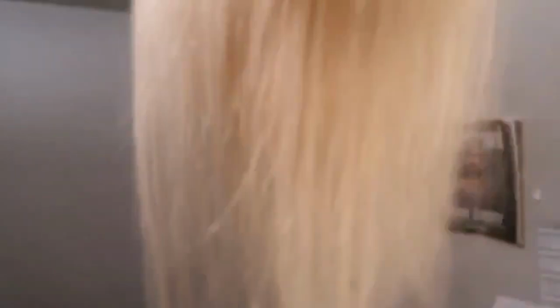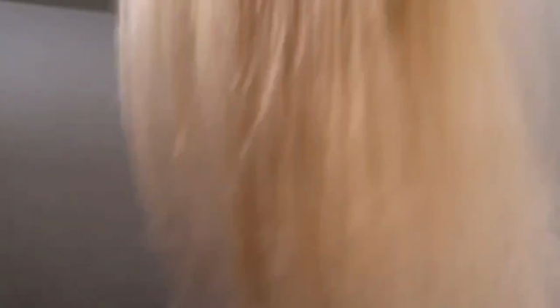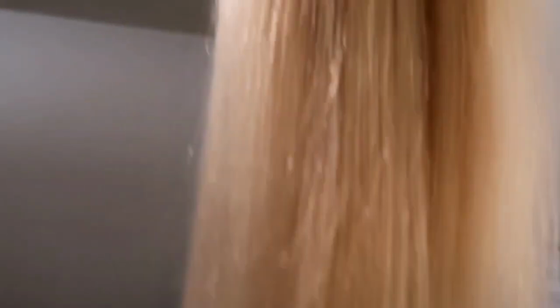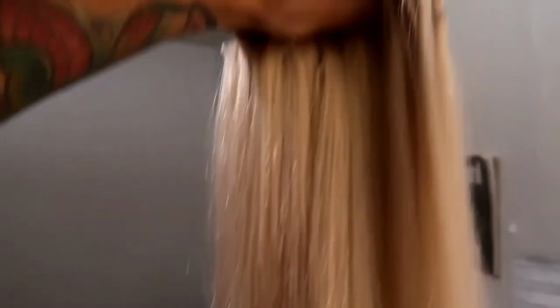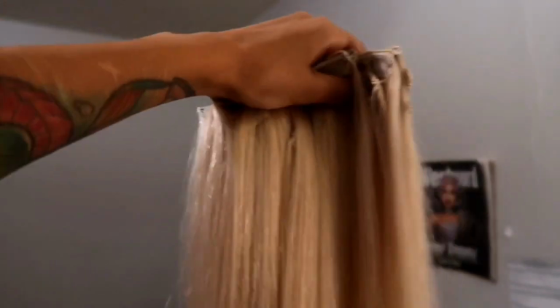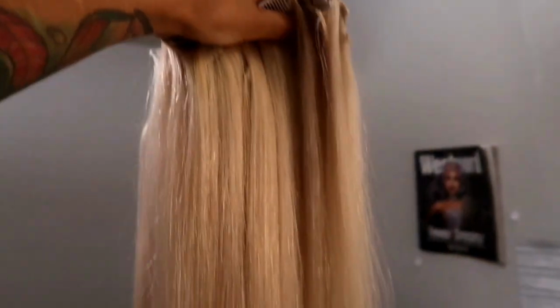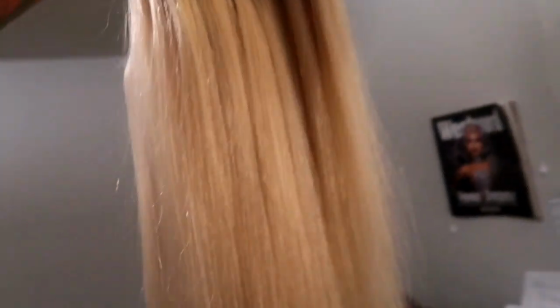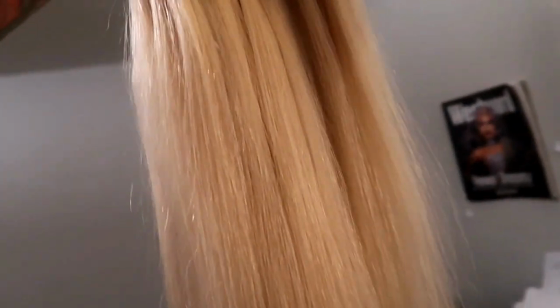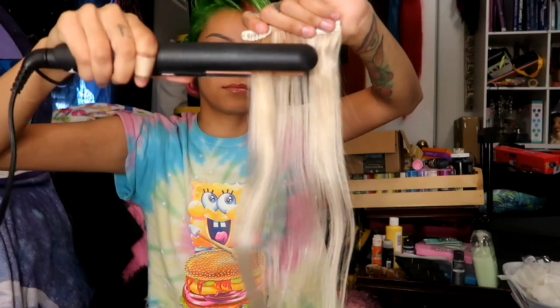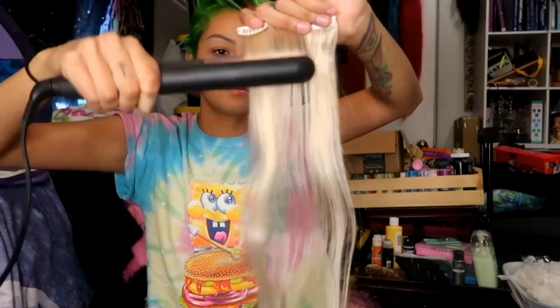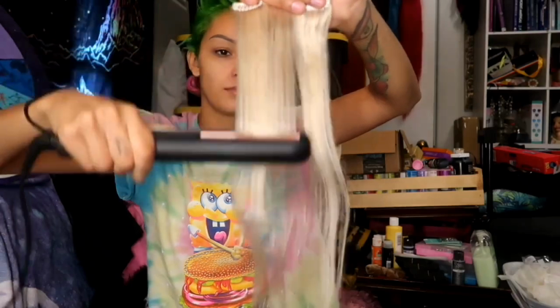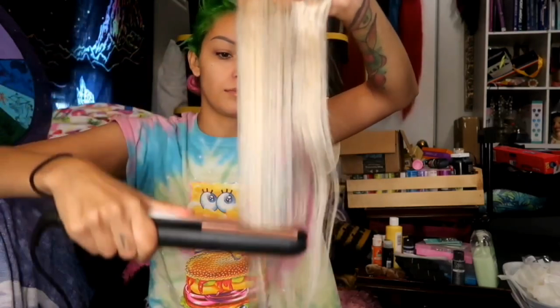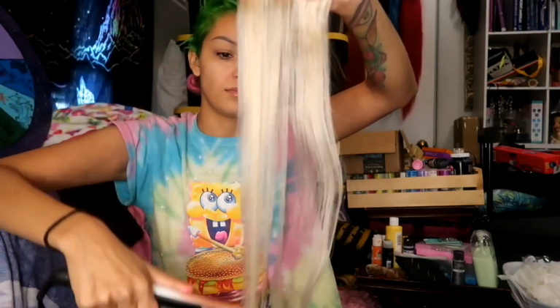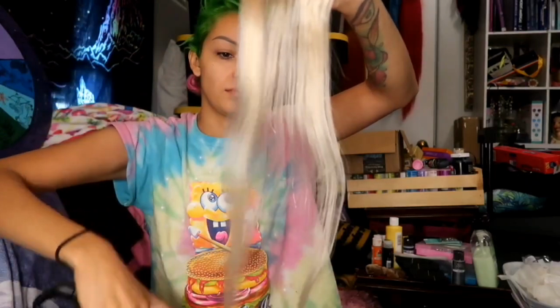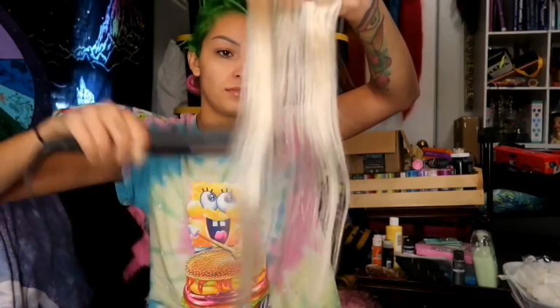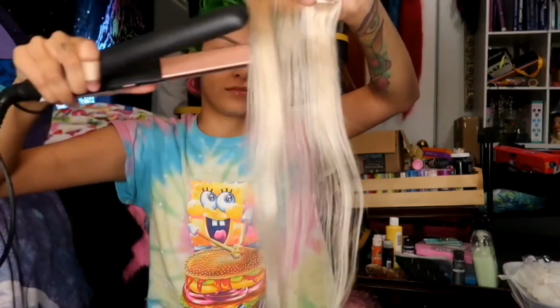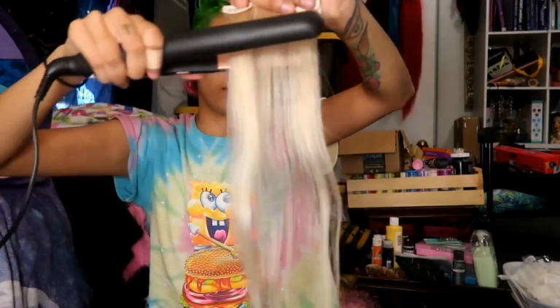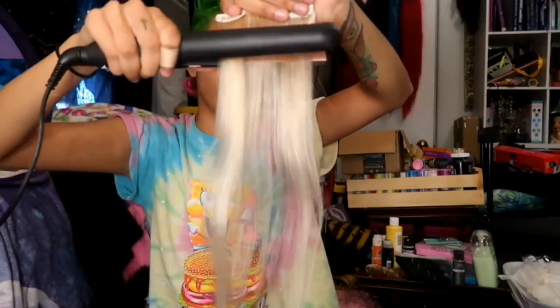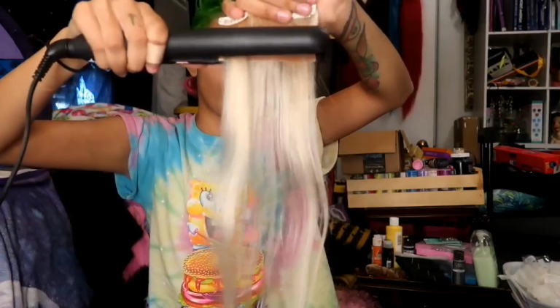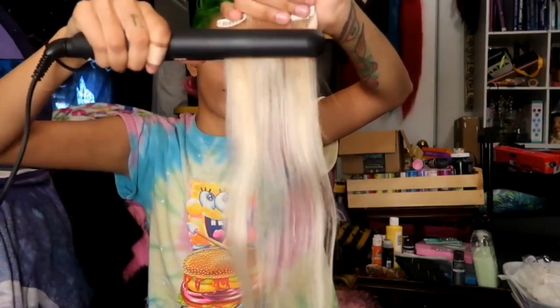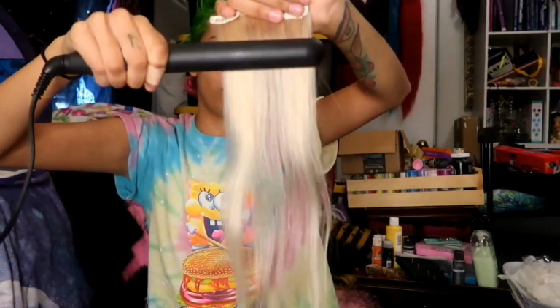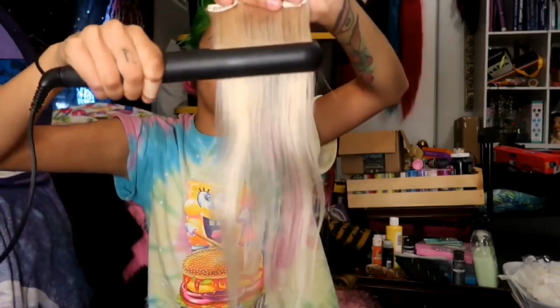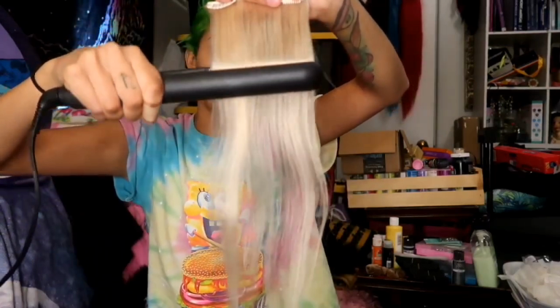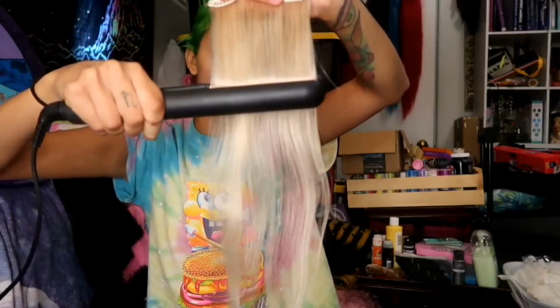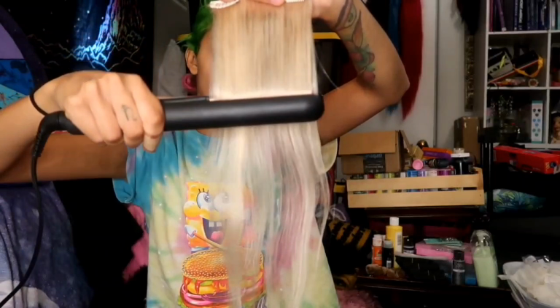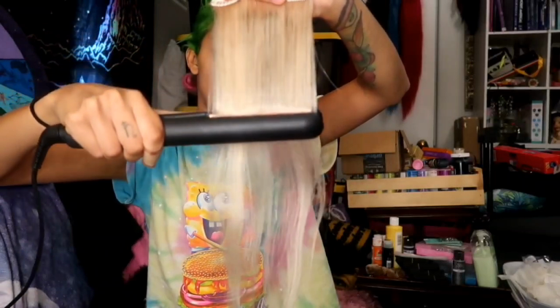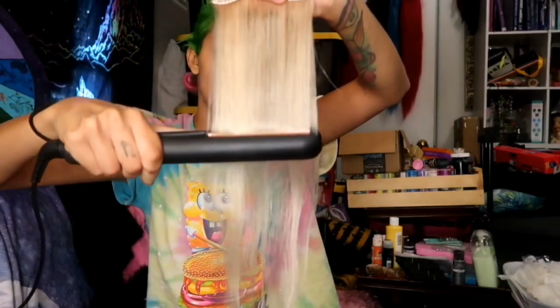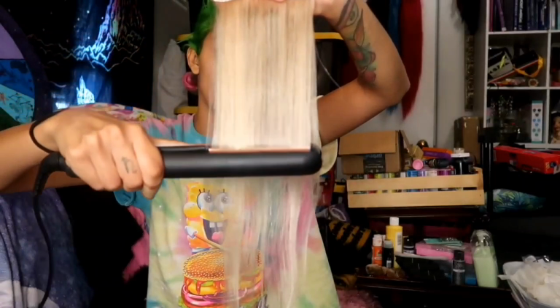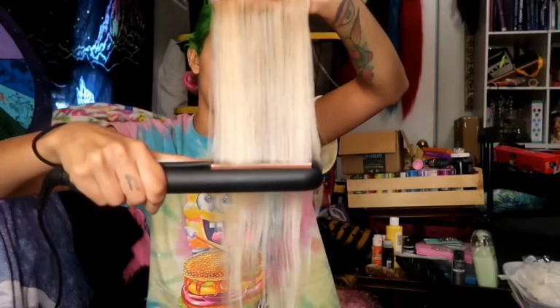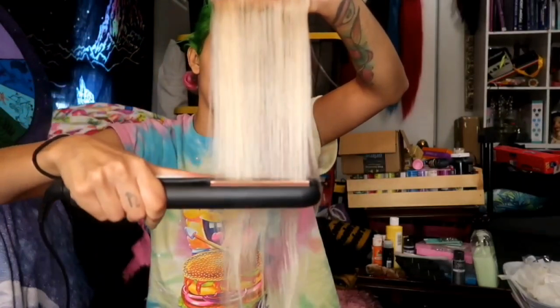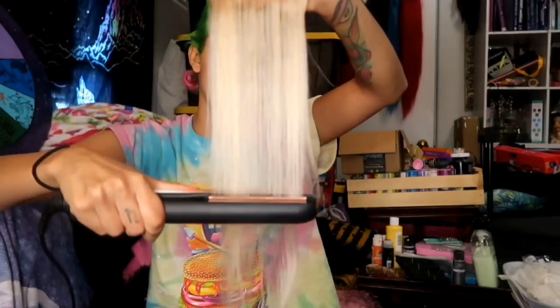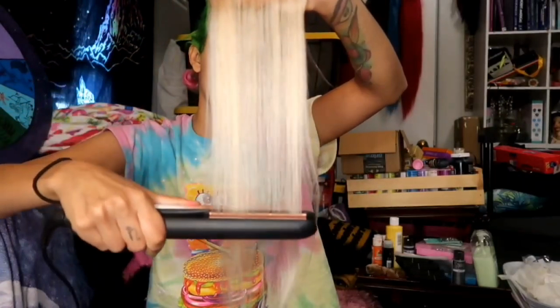The first thing I do is brush out the hair and make sure that there are no tangles. Then the second thing is I just straighten it and I try to get all of the hair as straight as possible.